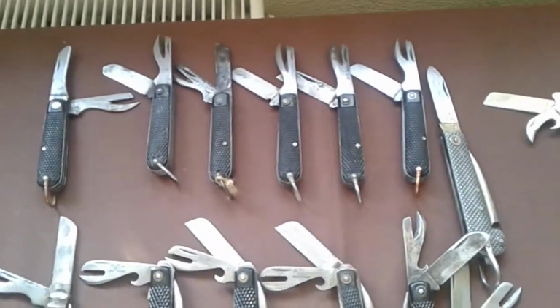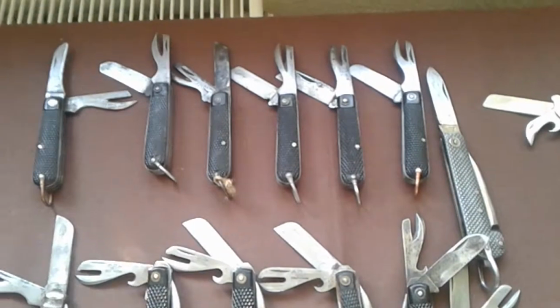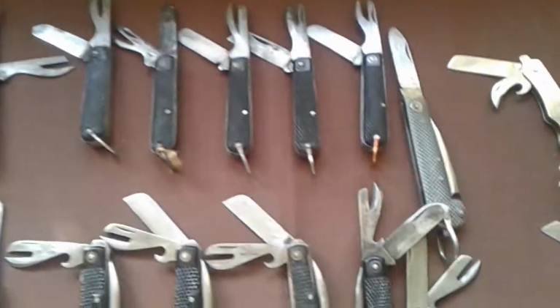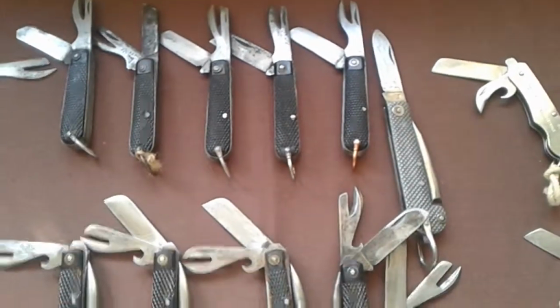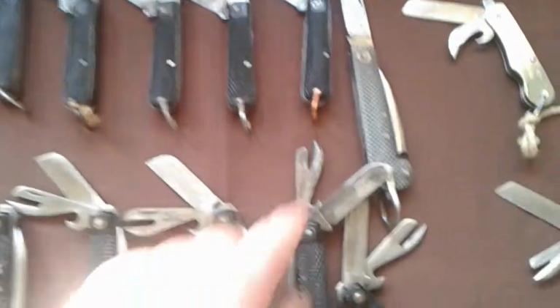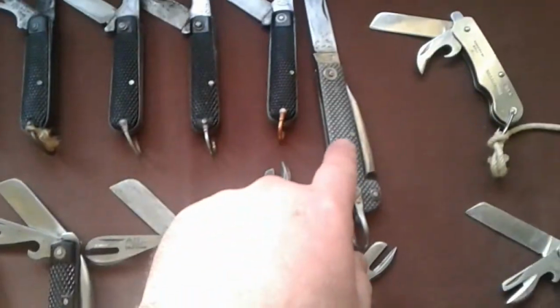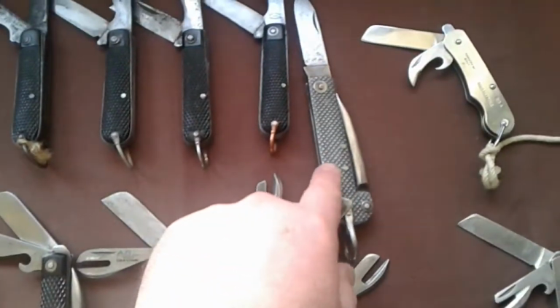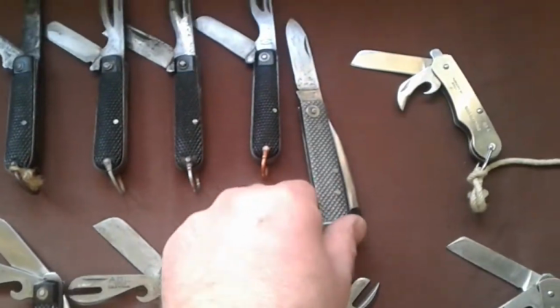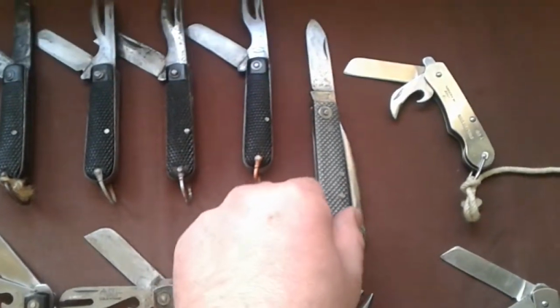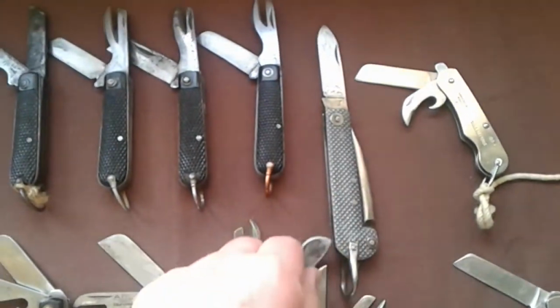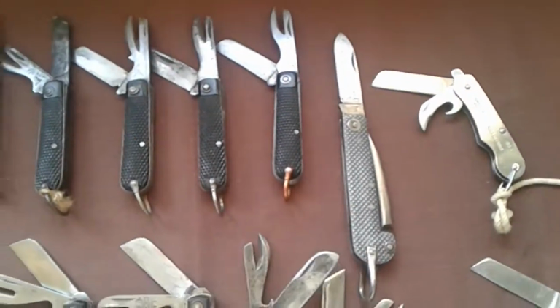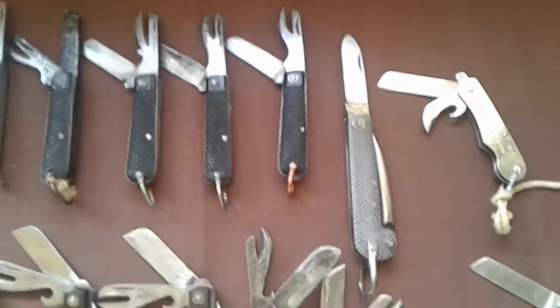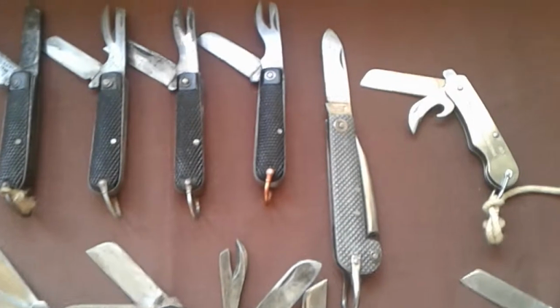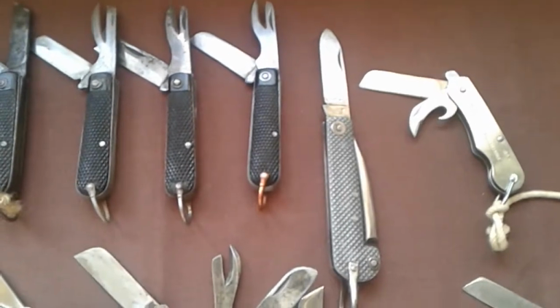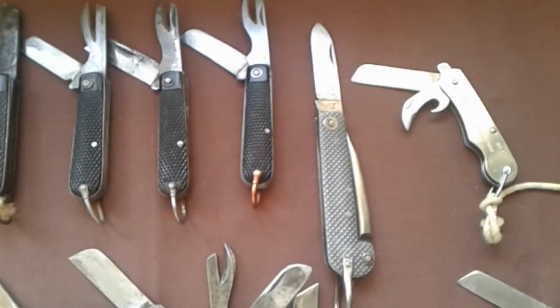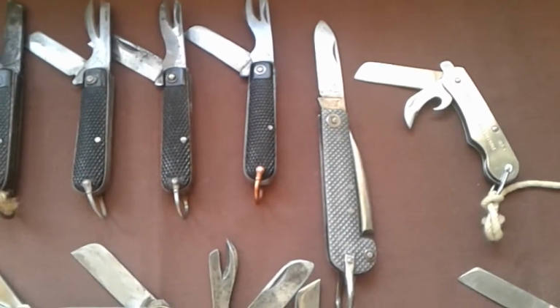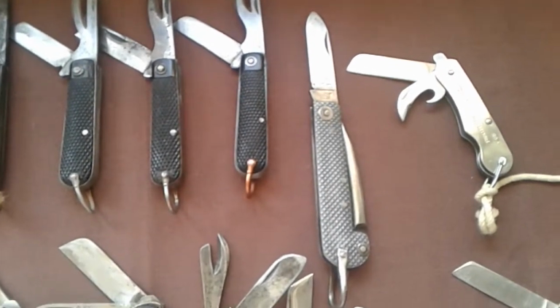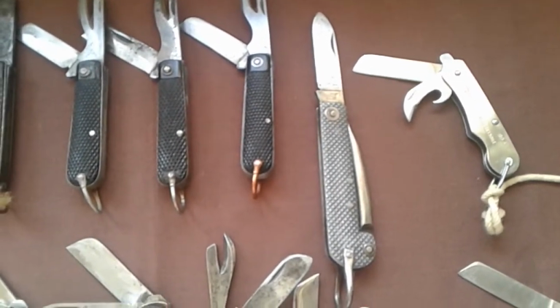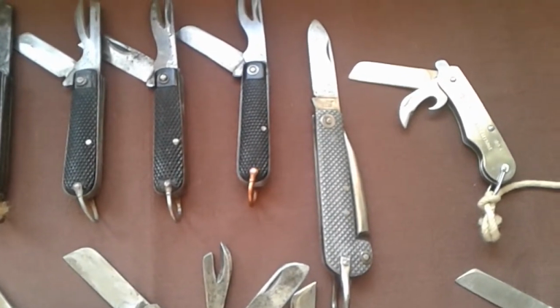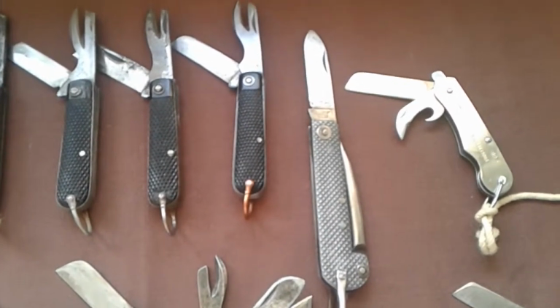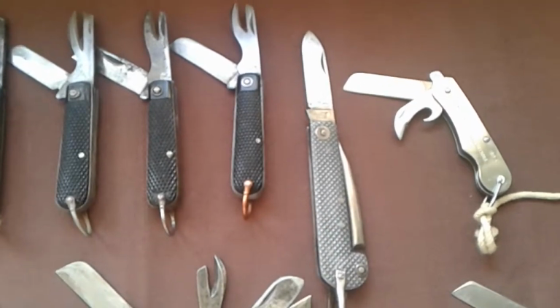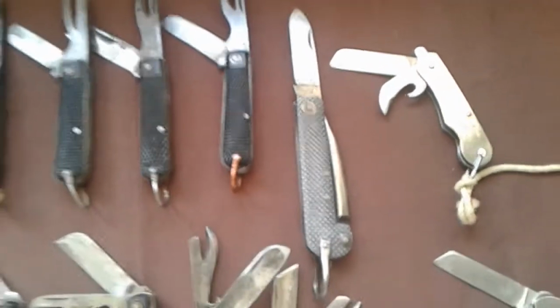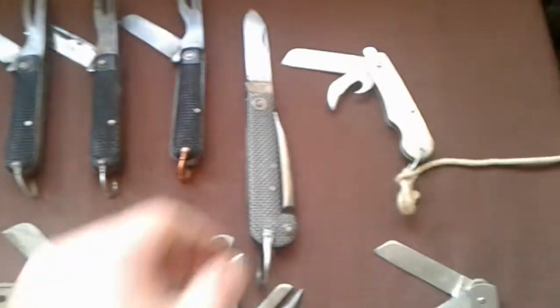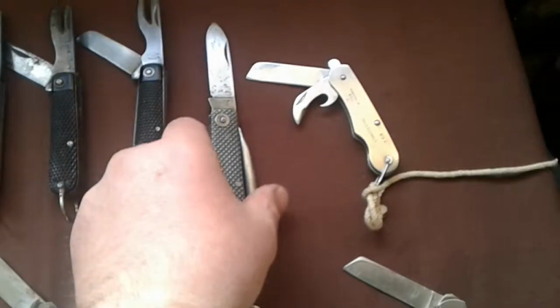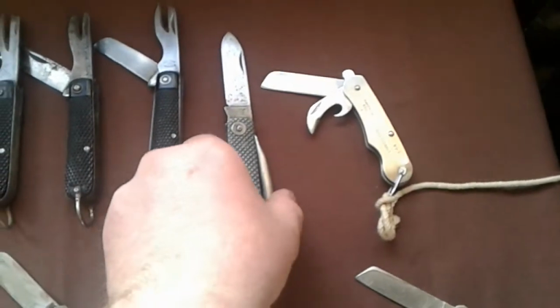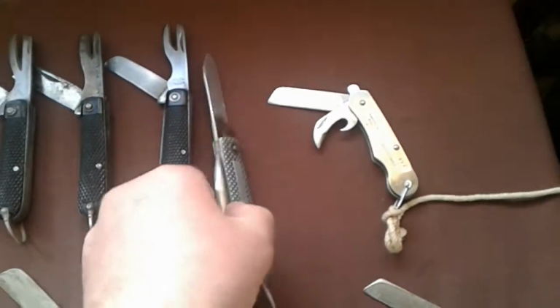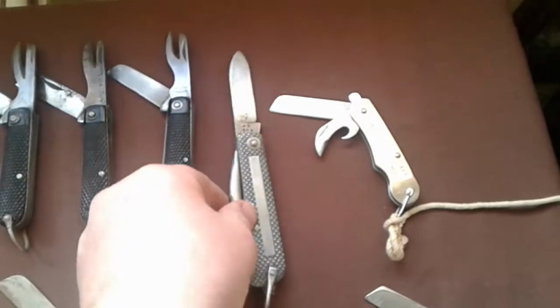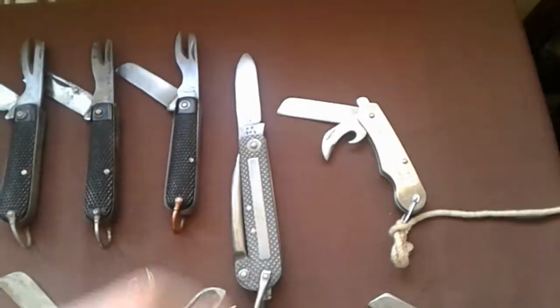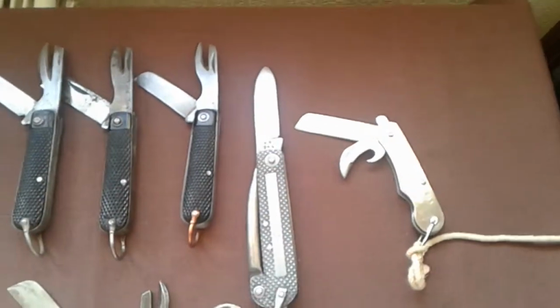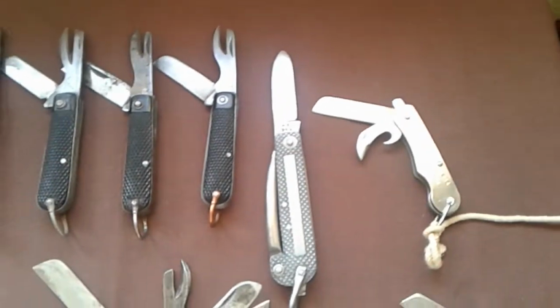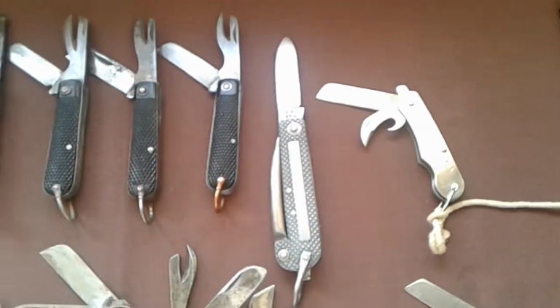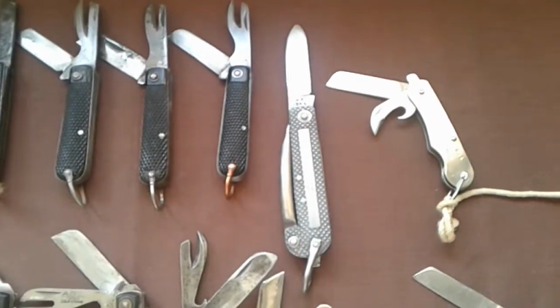The only one that did cost me a little bit more was this one — the navy one, and I think this was 25 quid. But the condition of it was excellent. I mean, it's been used, but it's not been abused, if you know what I mean.